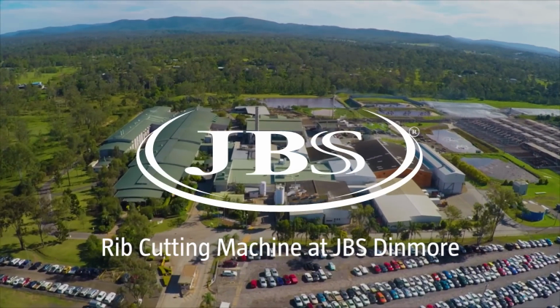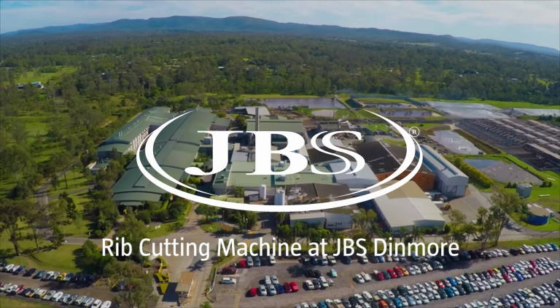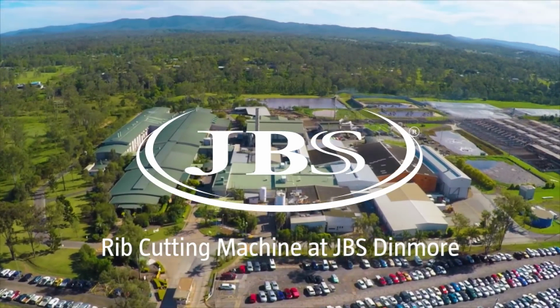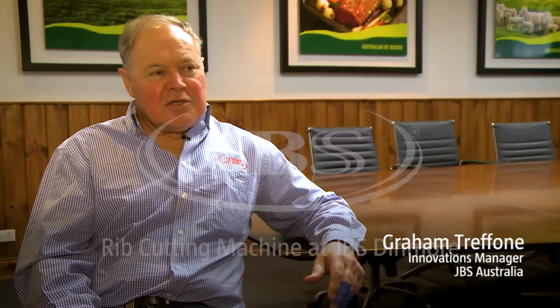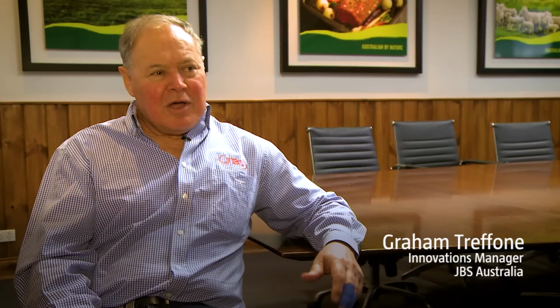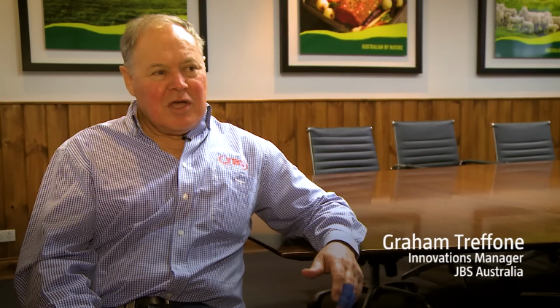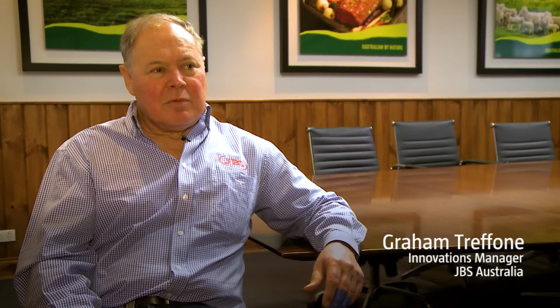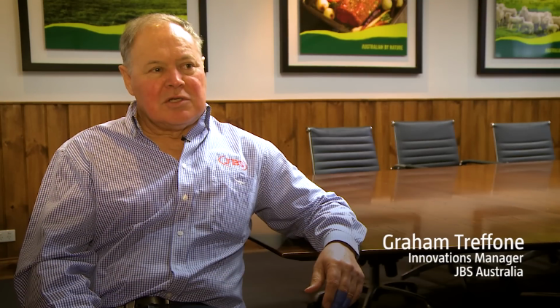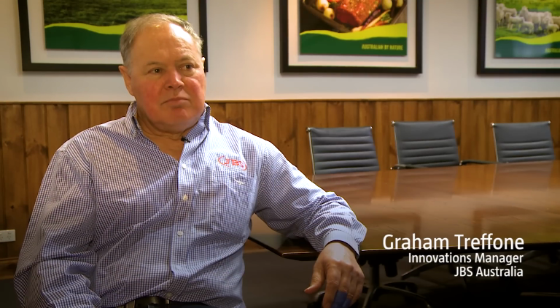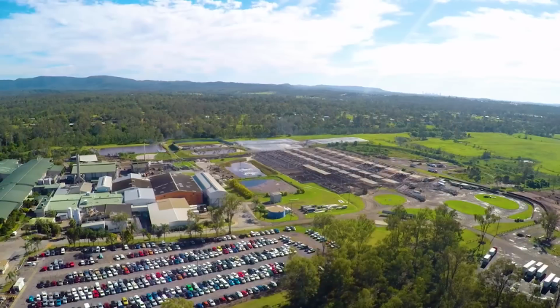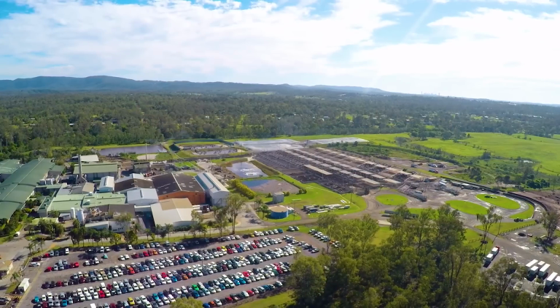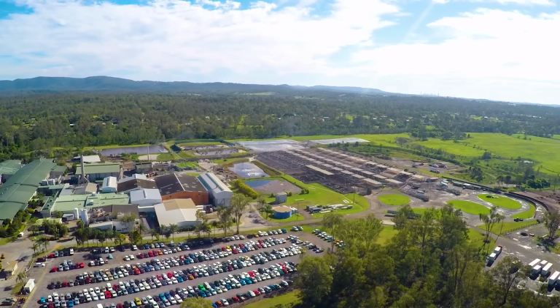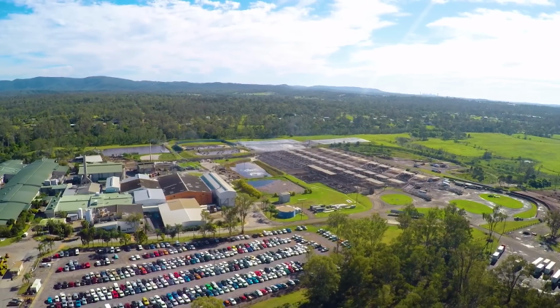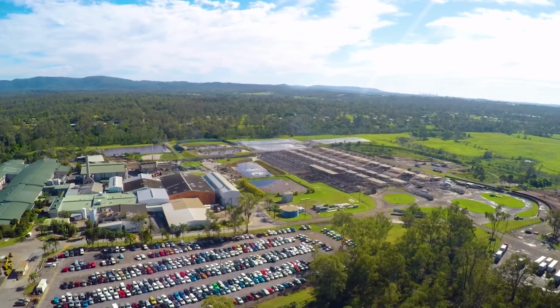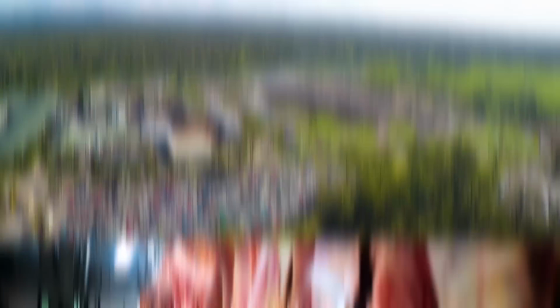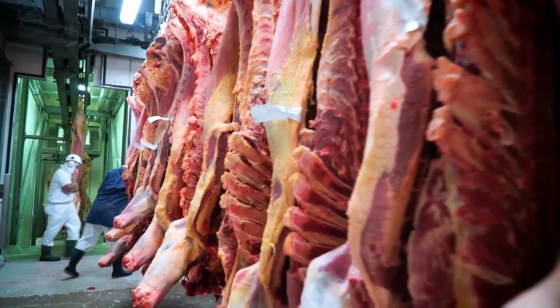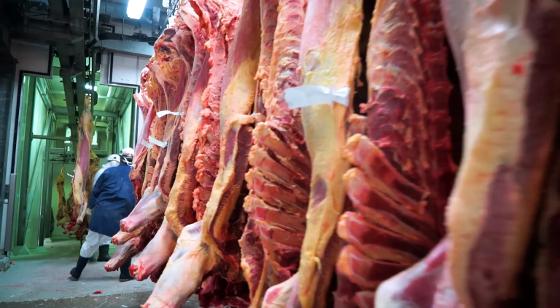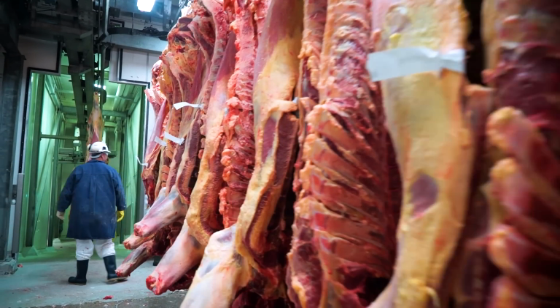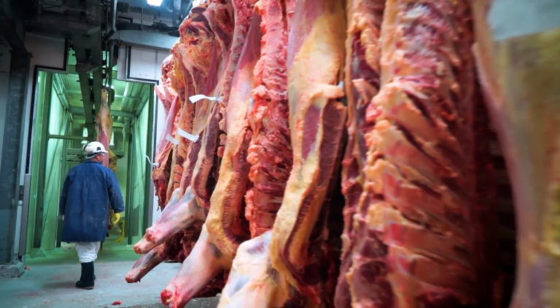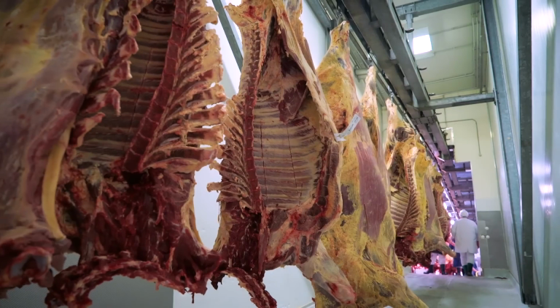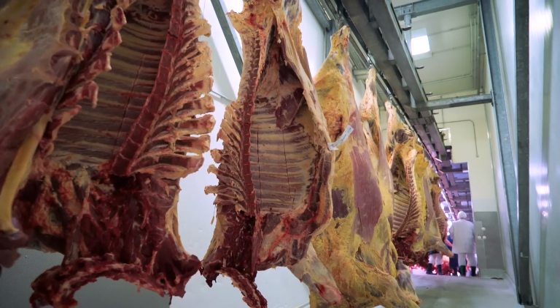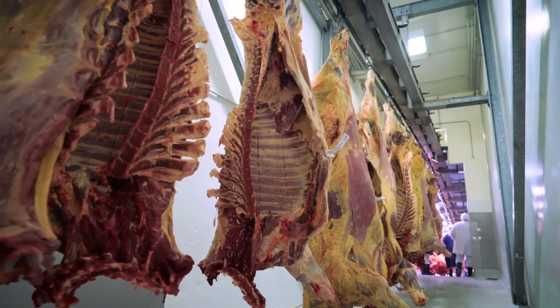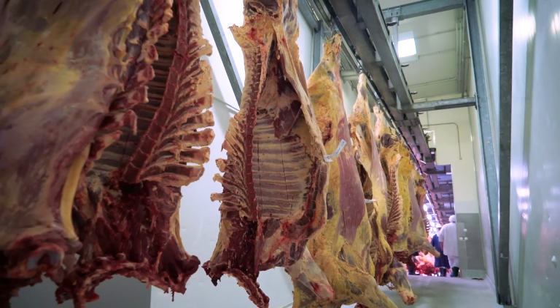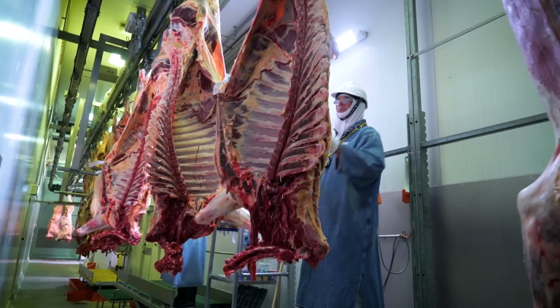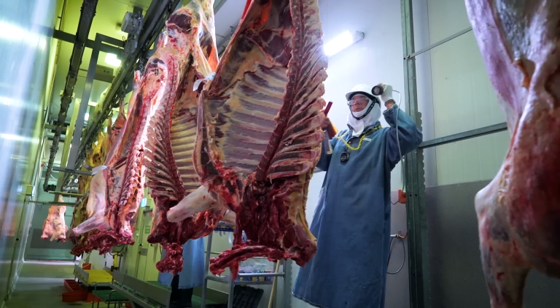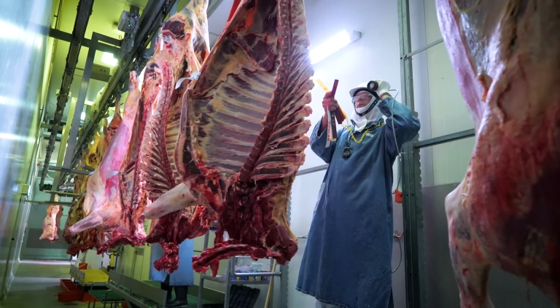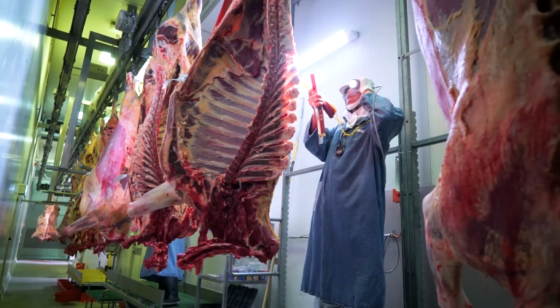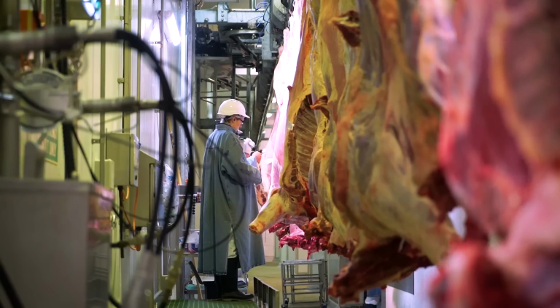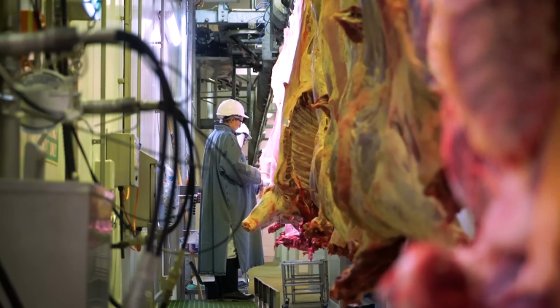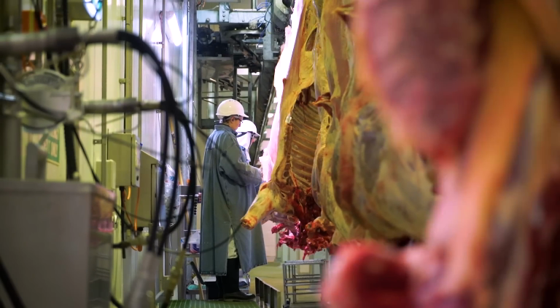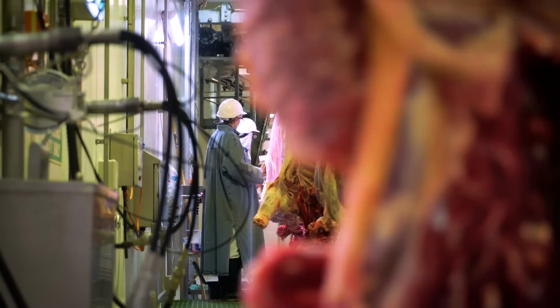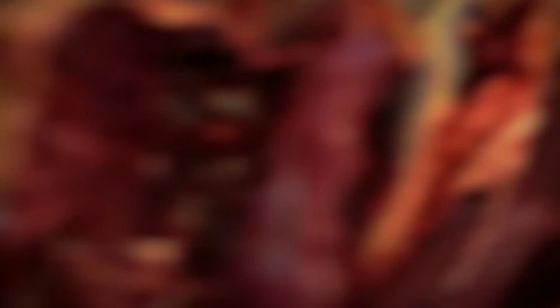The Dinmore plant is an integral part of the JBS operation. It's the biggest beef operation in the southern hemisphere. It employs a lot of people and we've got a responsibility for a lot of people every day of the week to get them to work and to get them home safely.